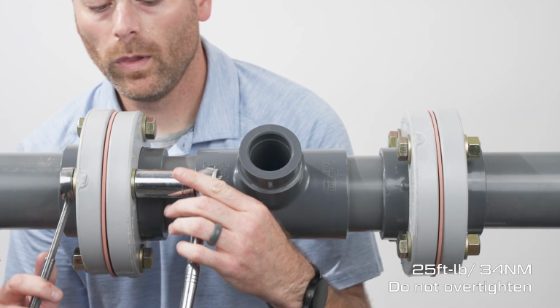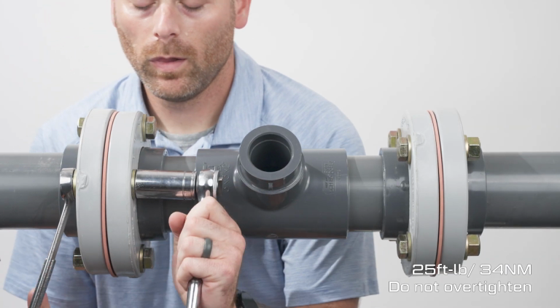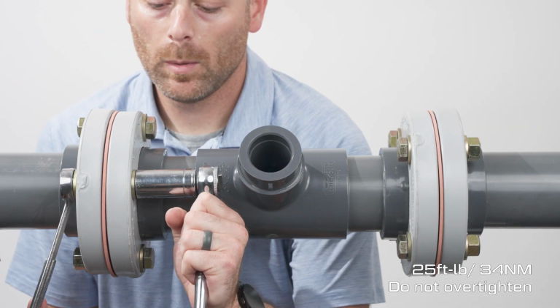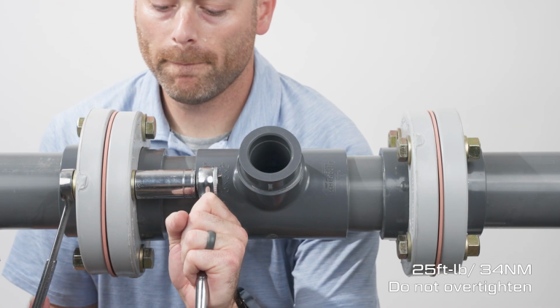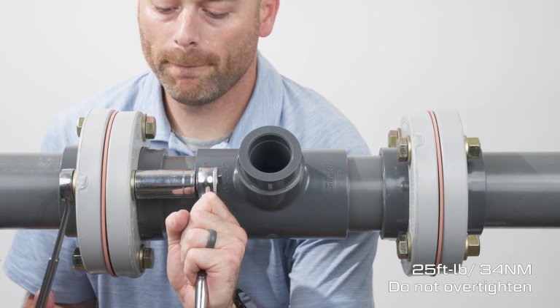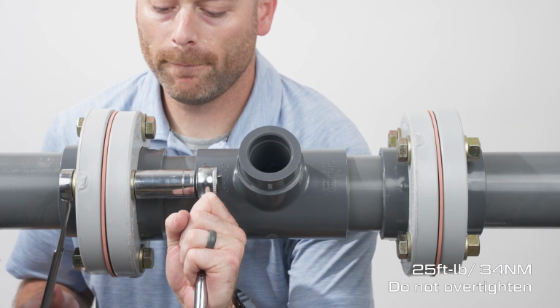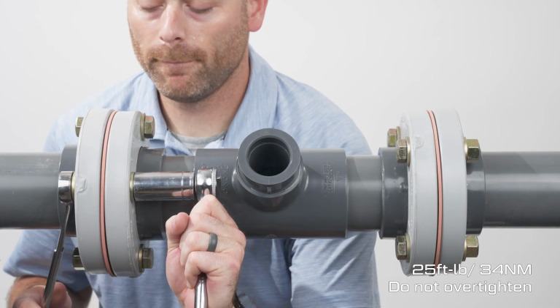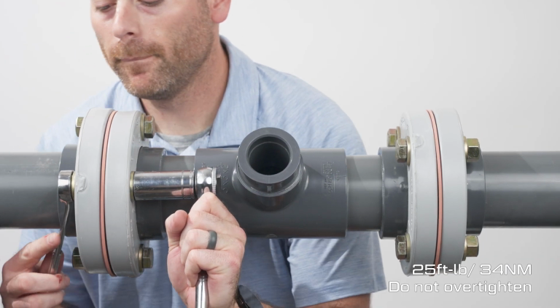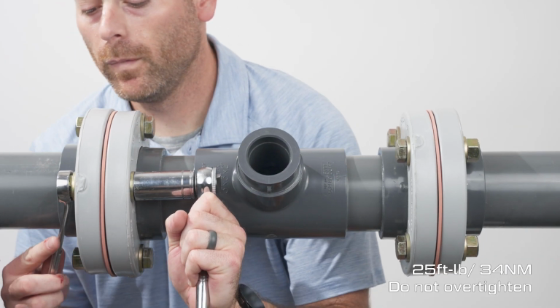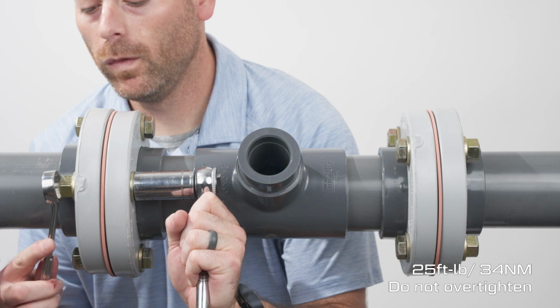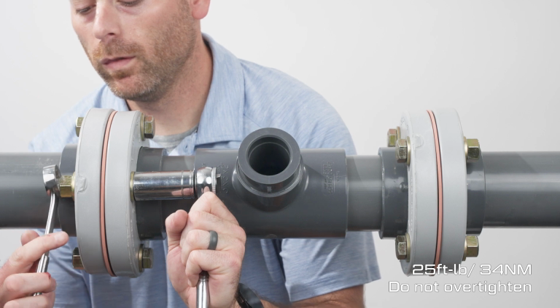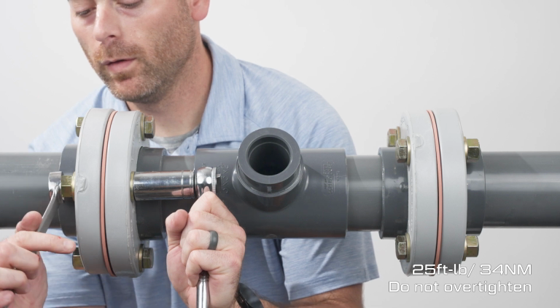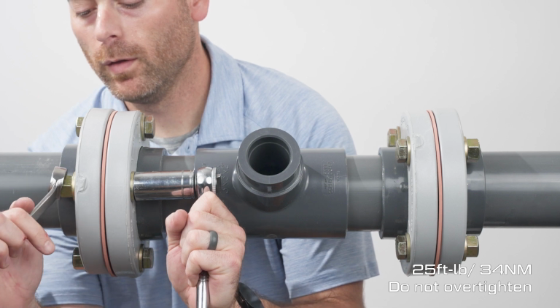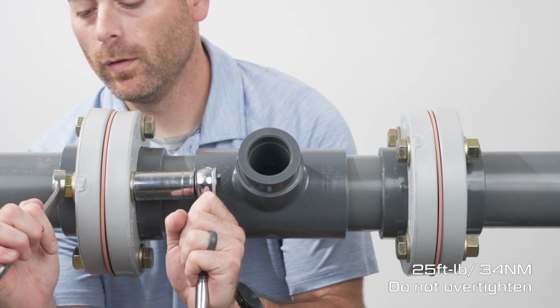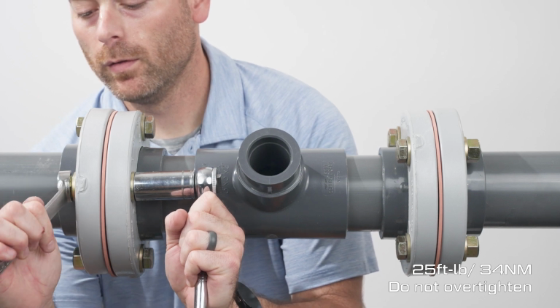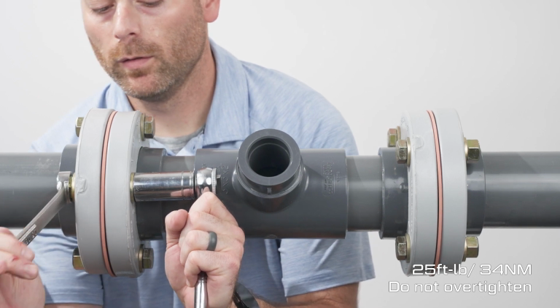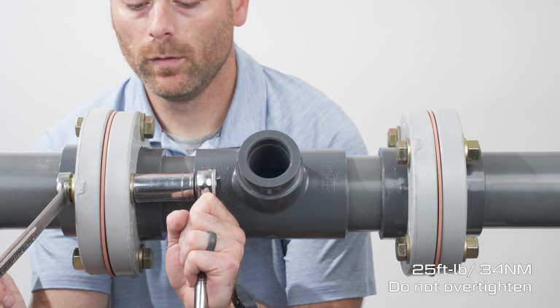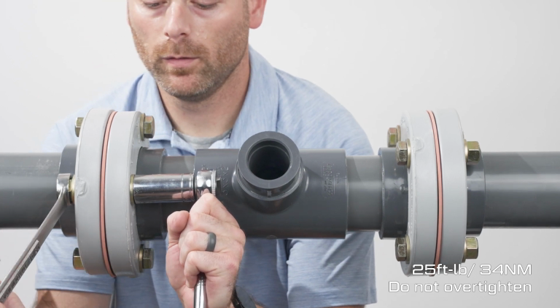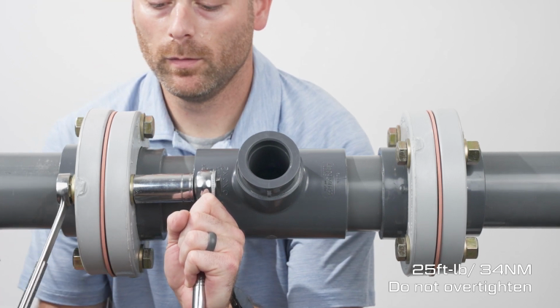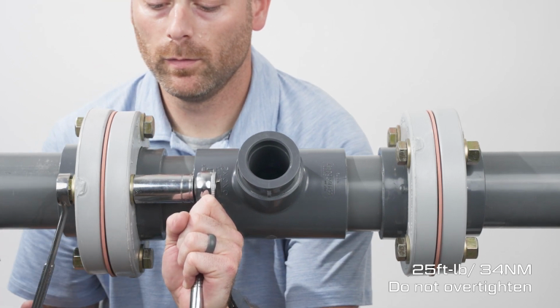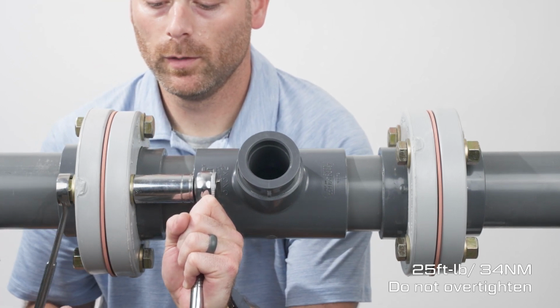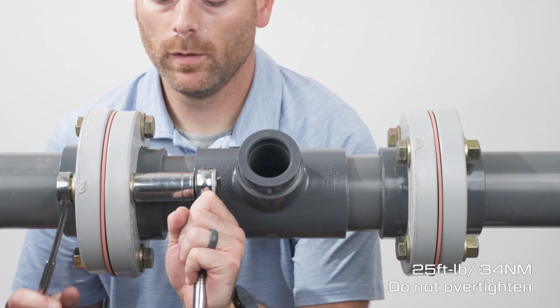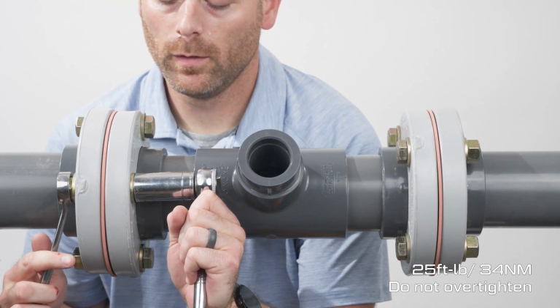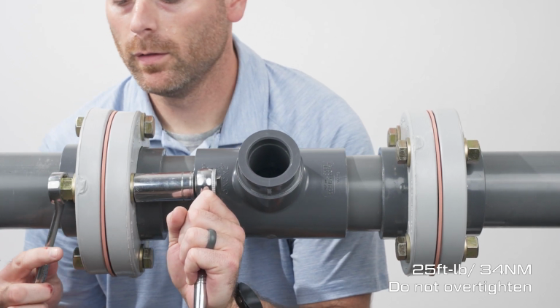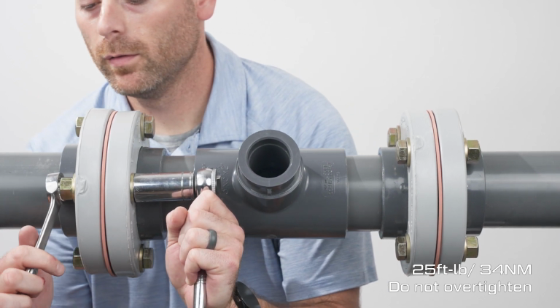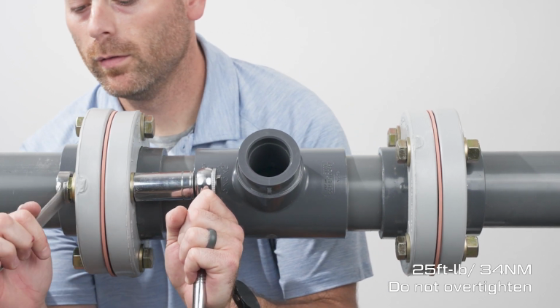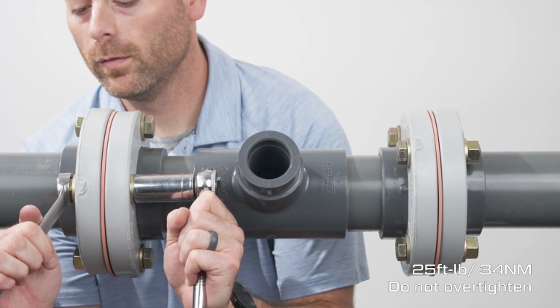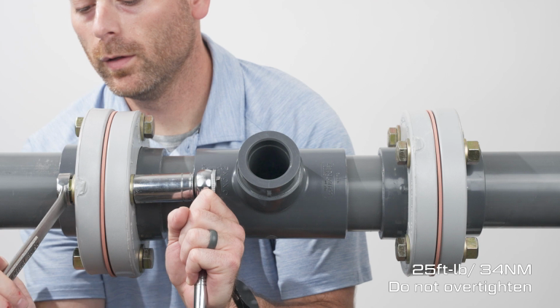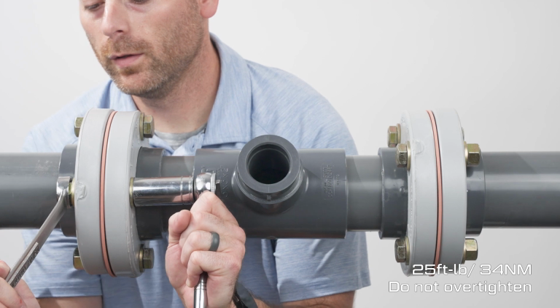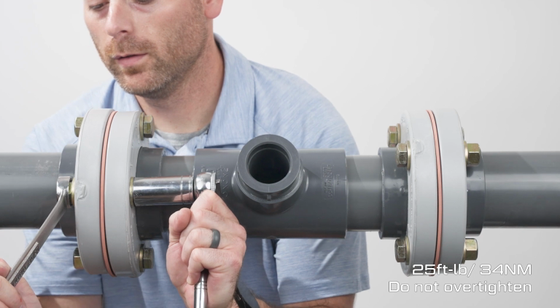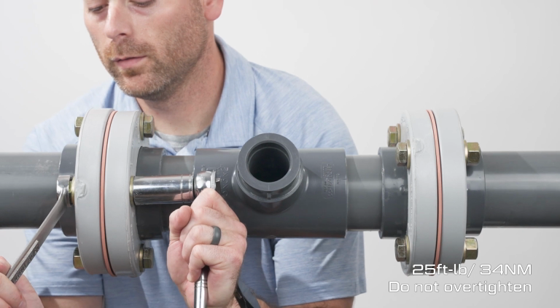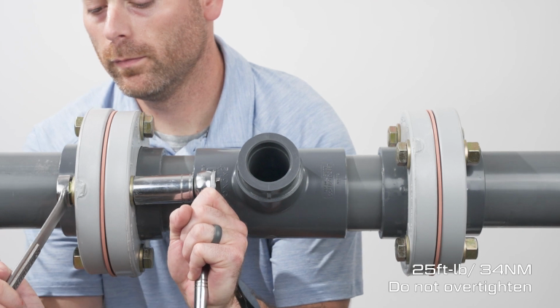Tighten the bolts in a star pattern with 25 foot-pounds of torque. Ensure the gaskets are seated properly before tightening down.